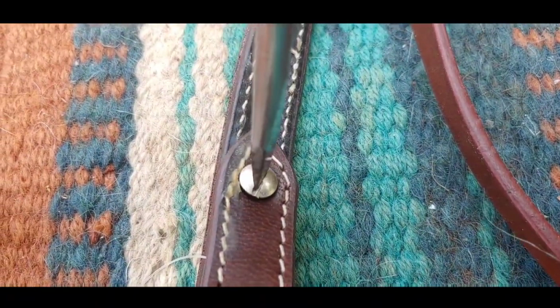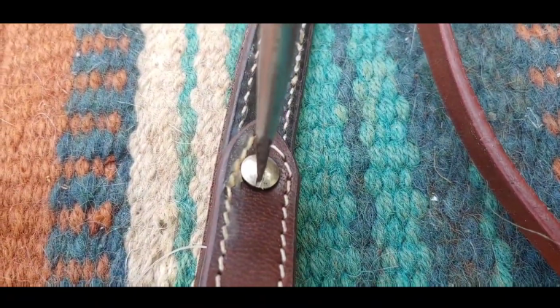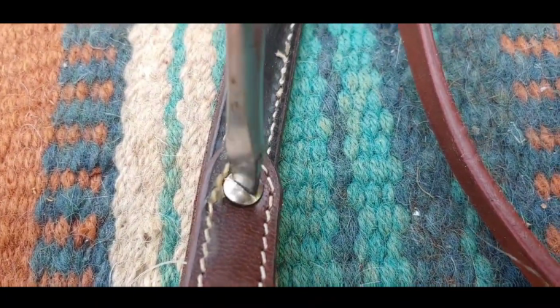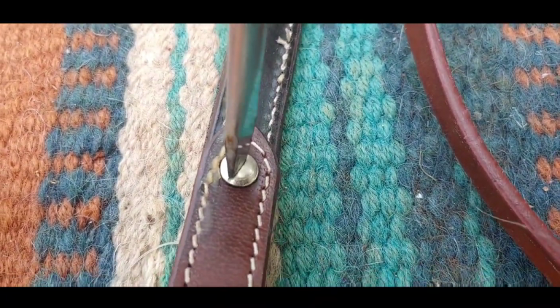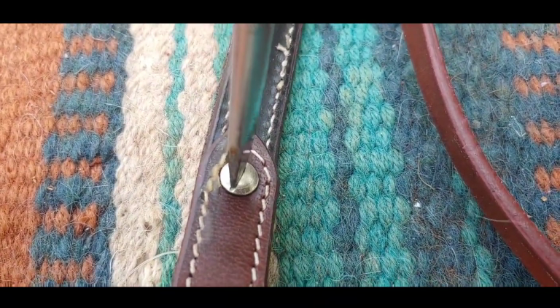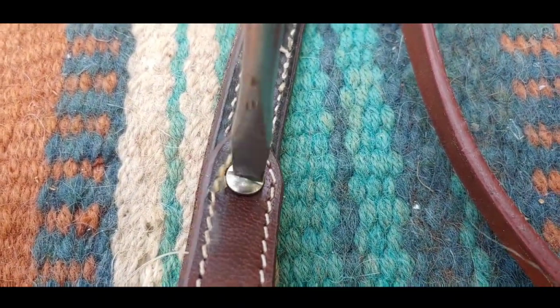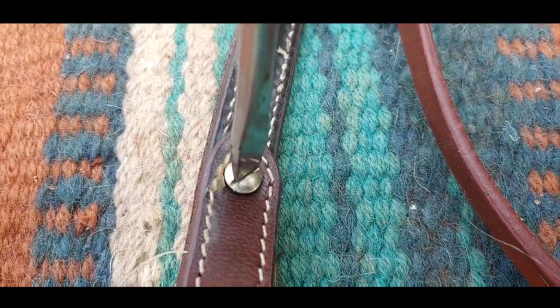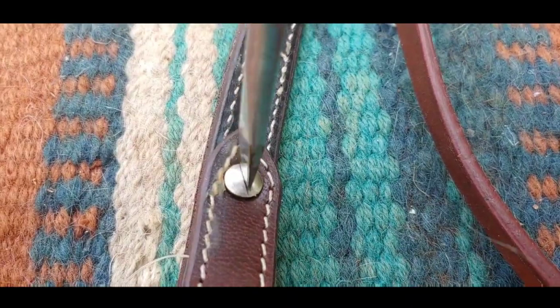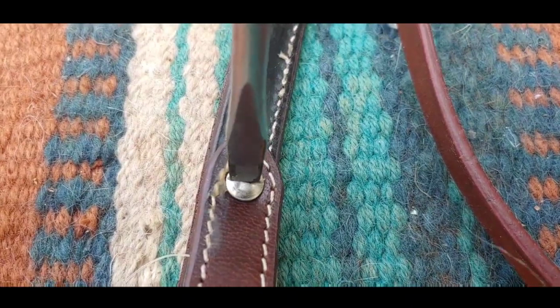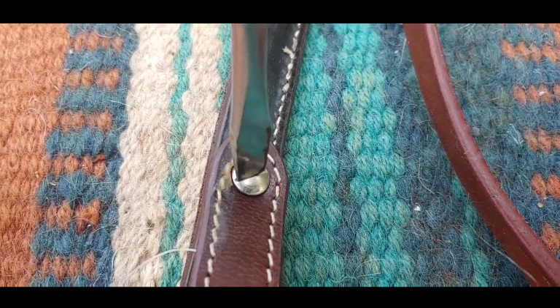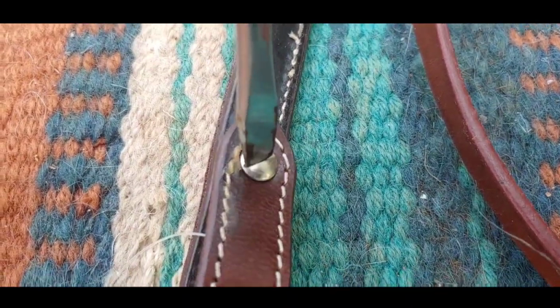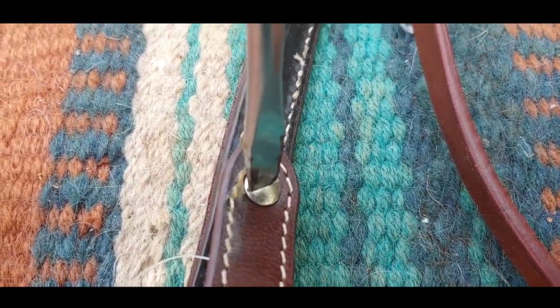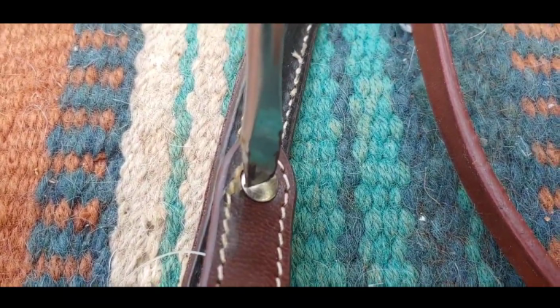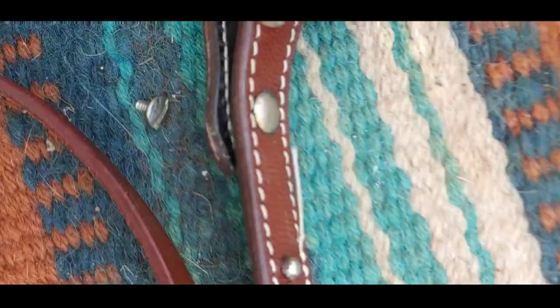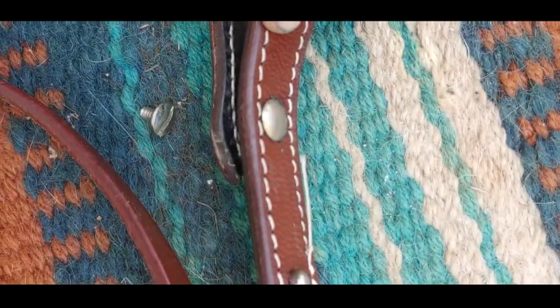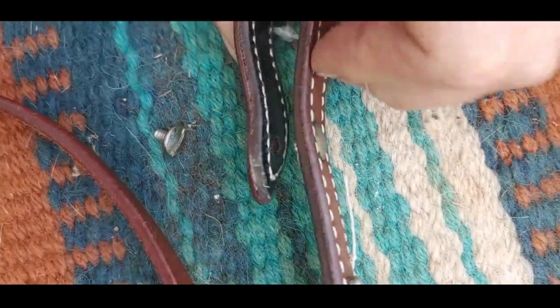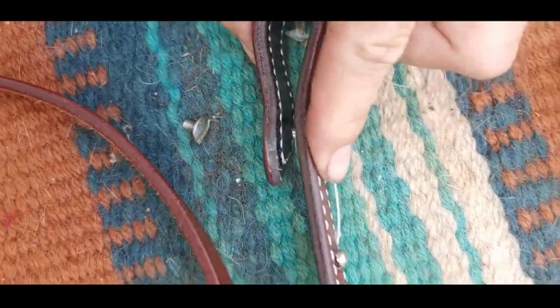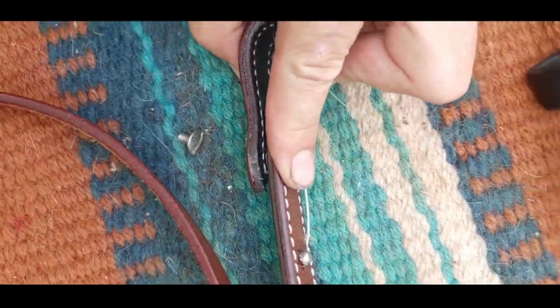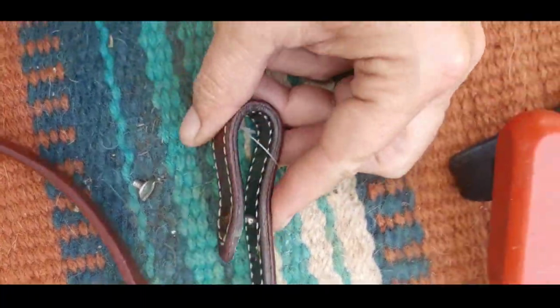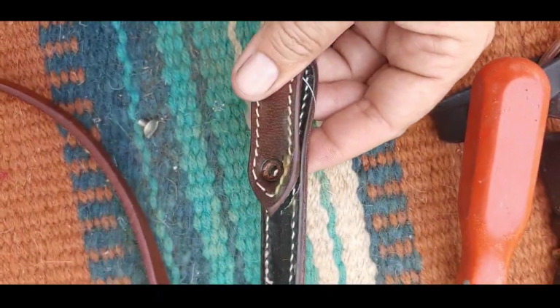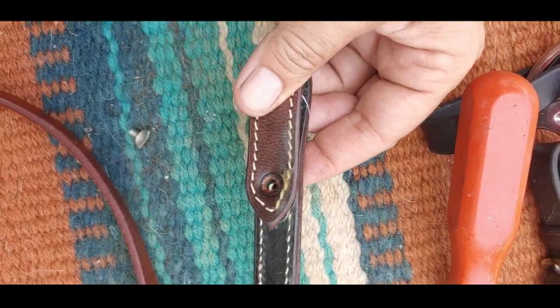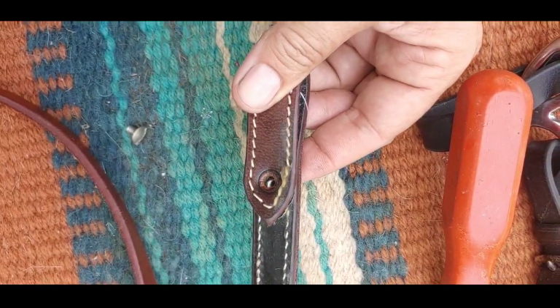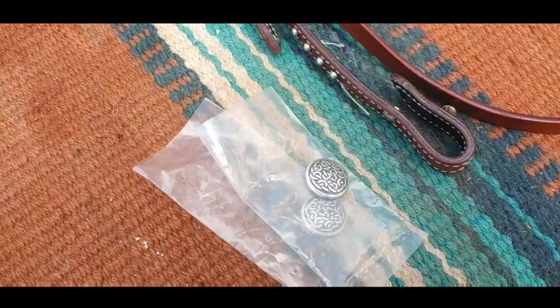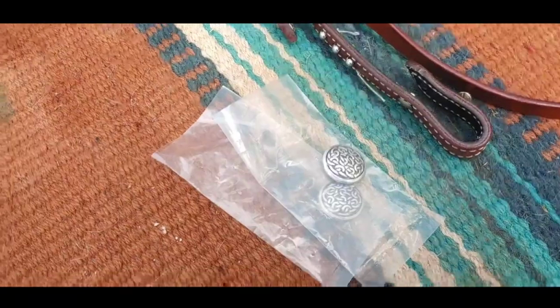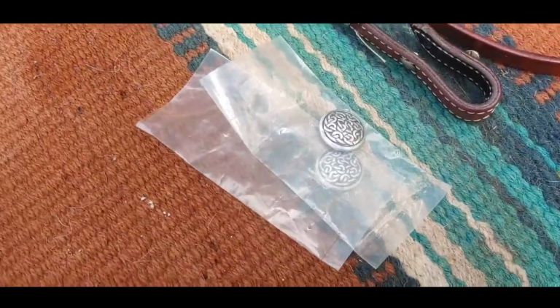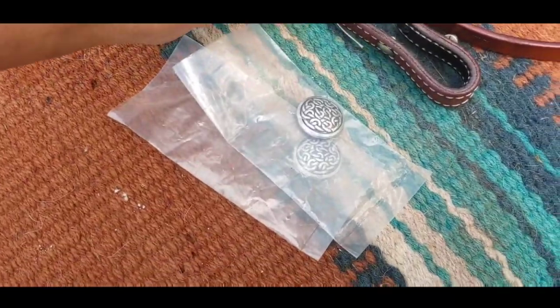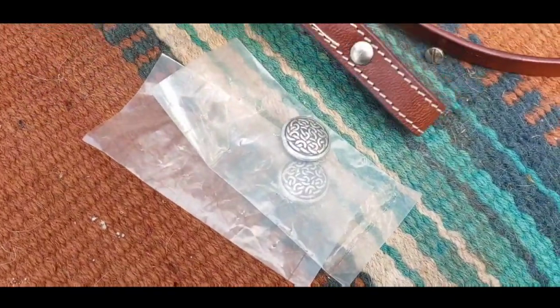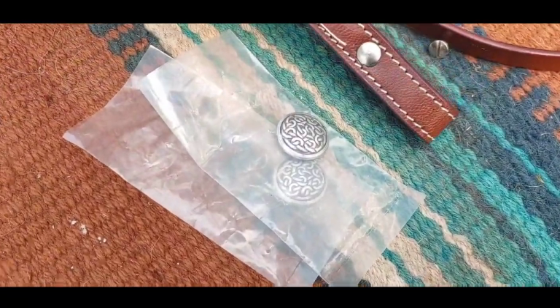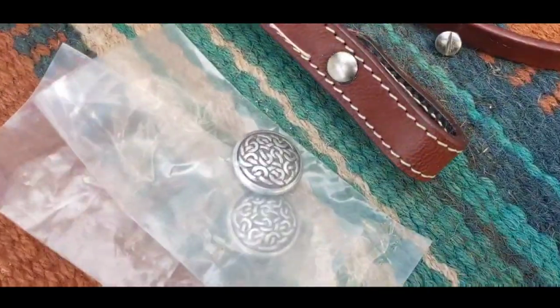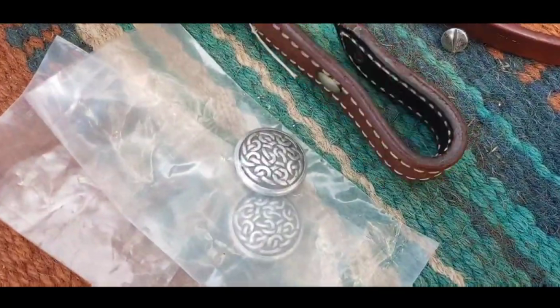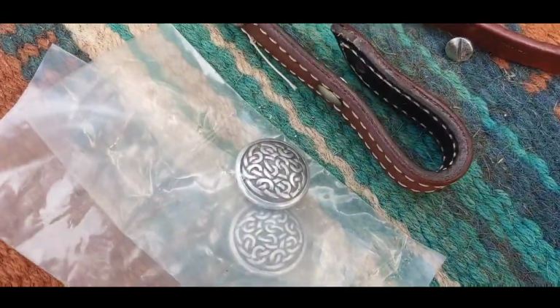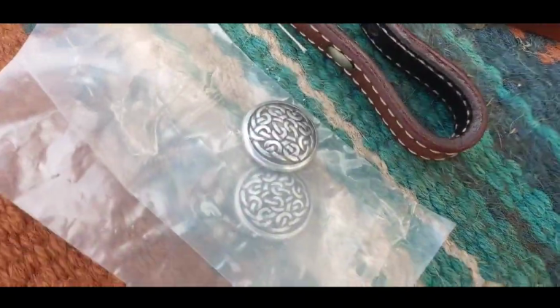Lefty loosey, righty tighty — so to take it out, just go to the left. Now at this point you could actually replace it with another concho.